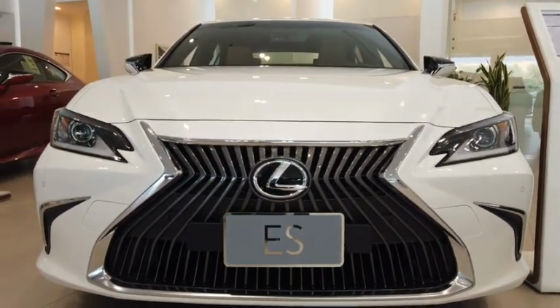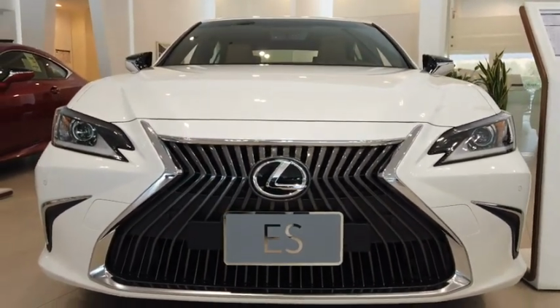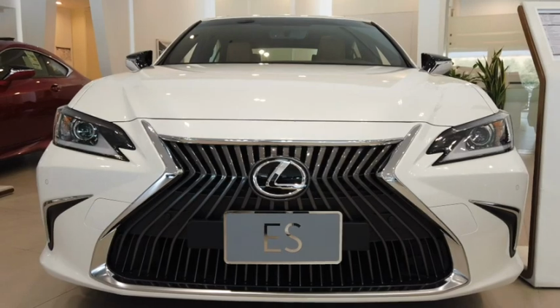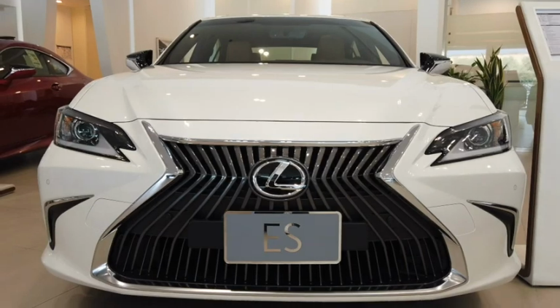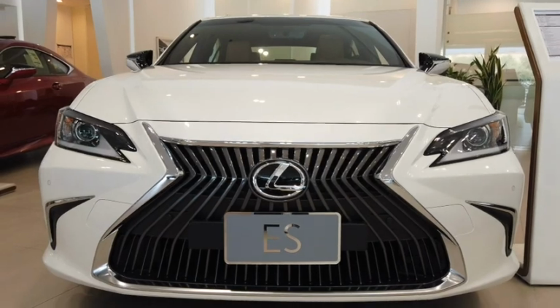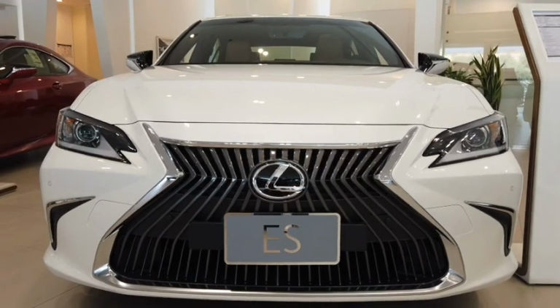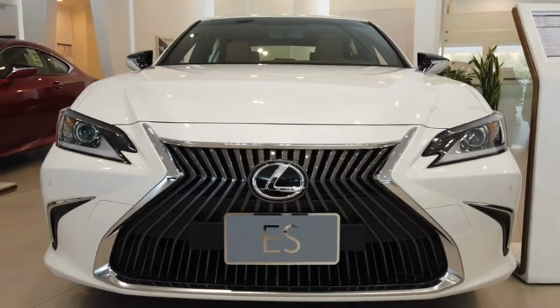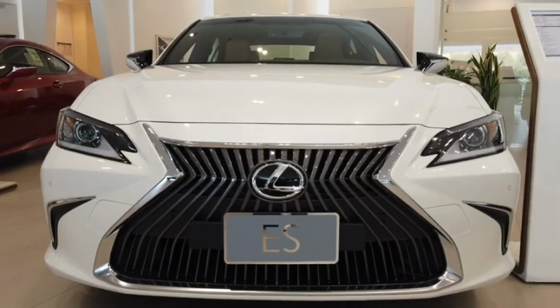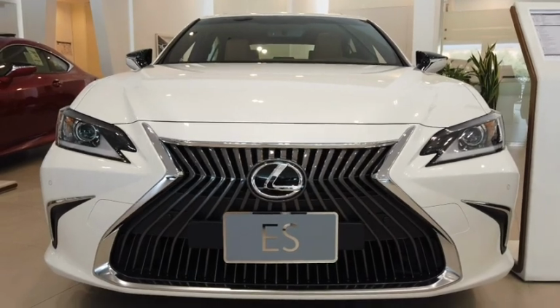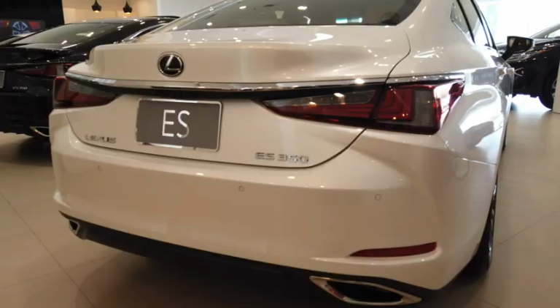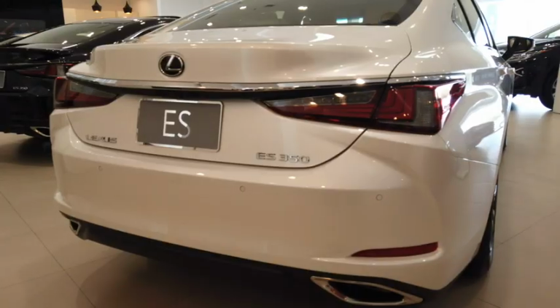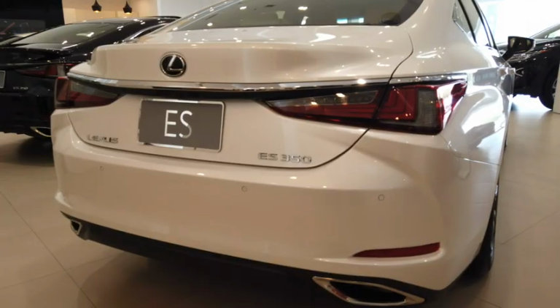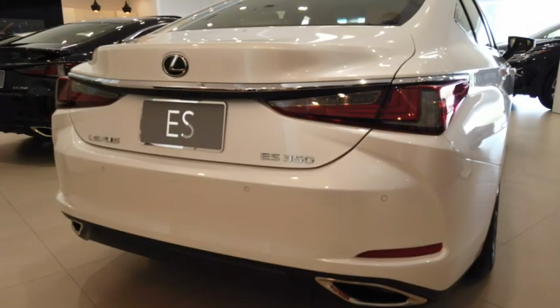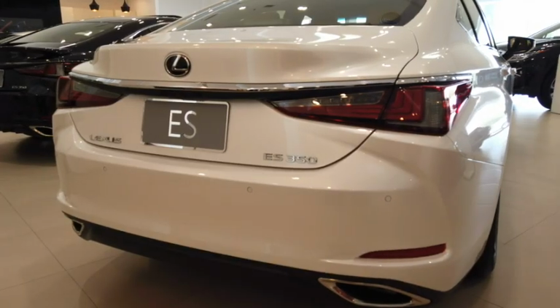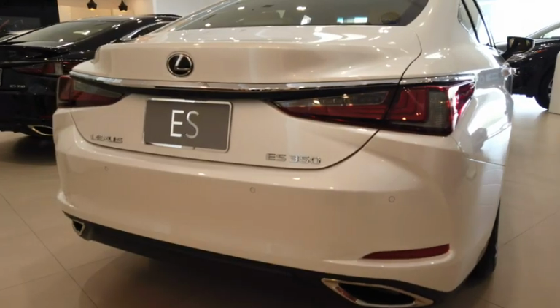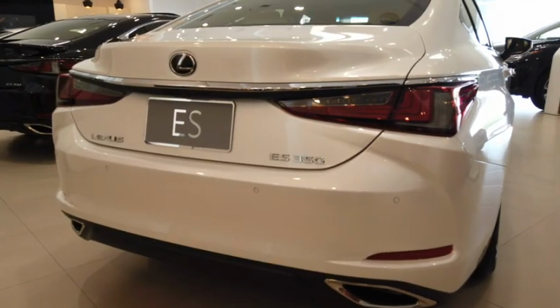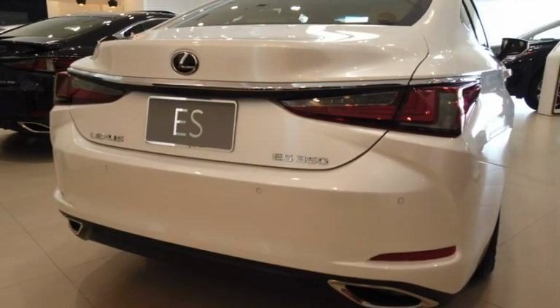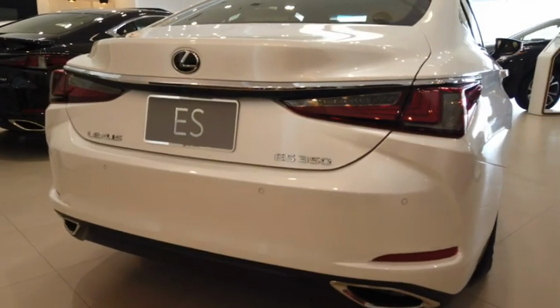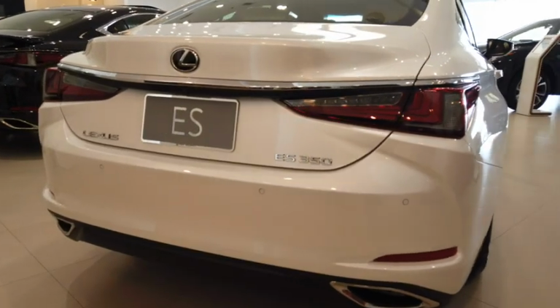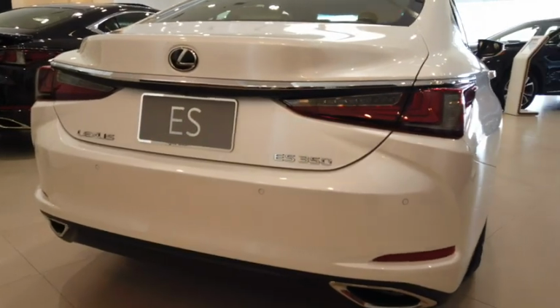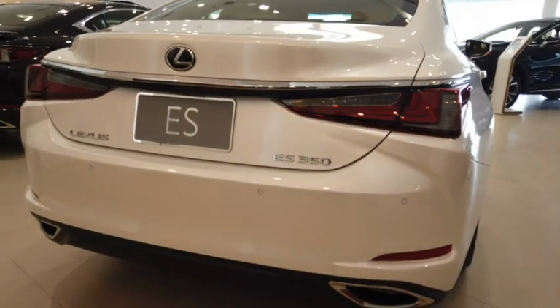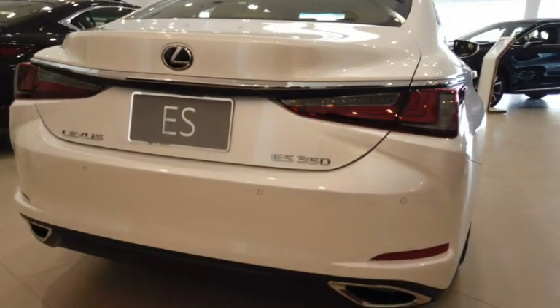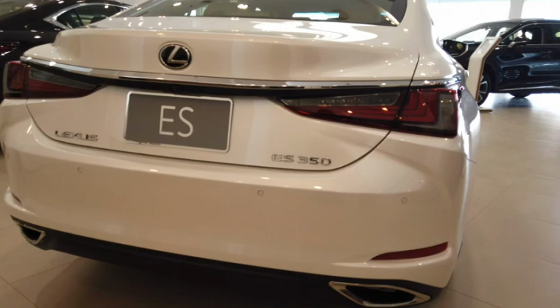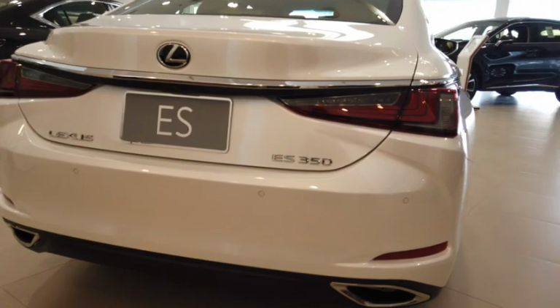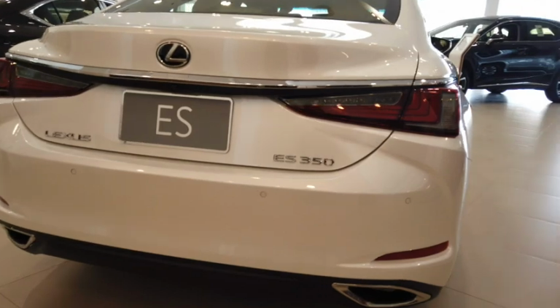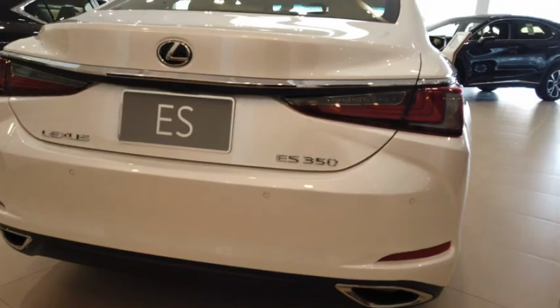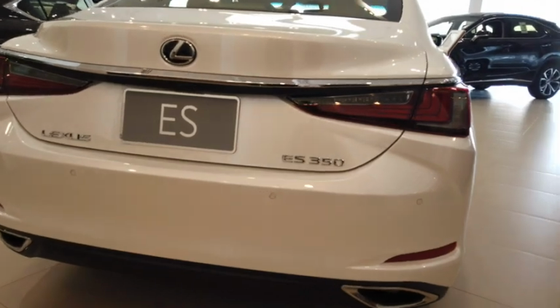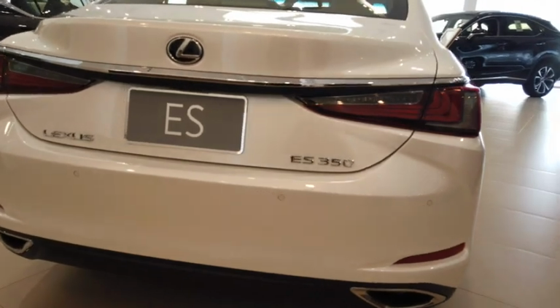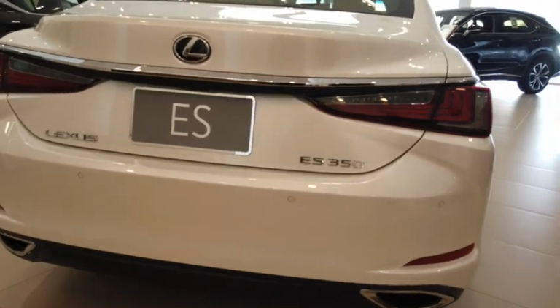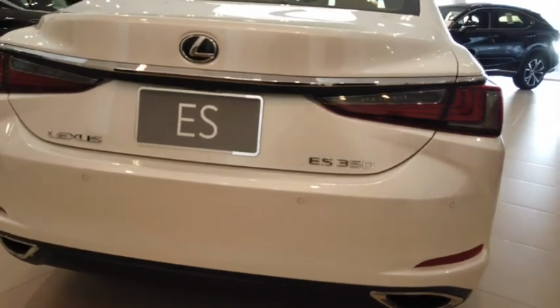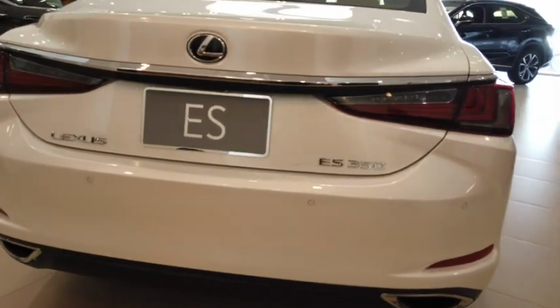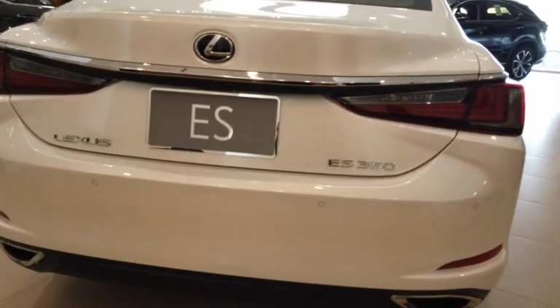What do you want from a luxury car? Speed? Comfort? Prestige? Well, the Lexus ES might be the right car for you.